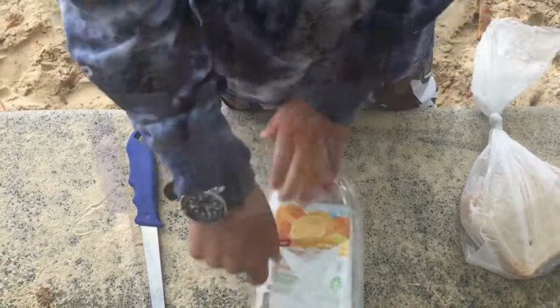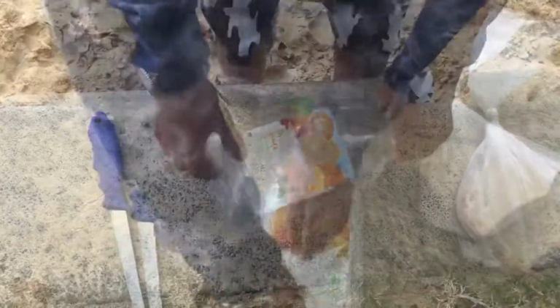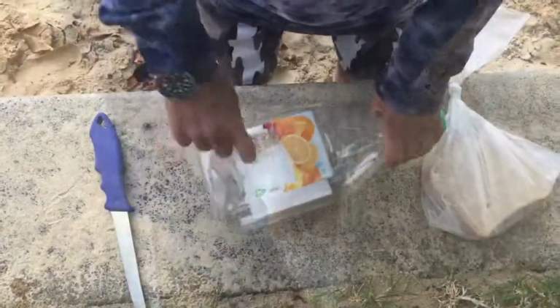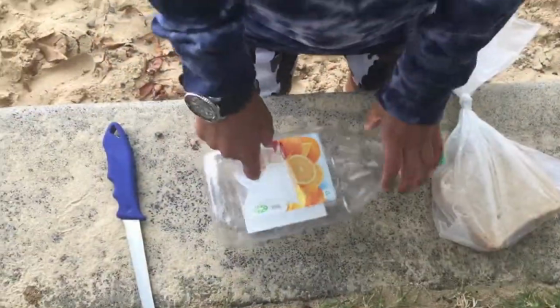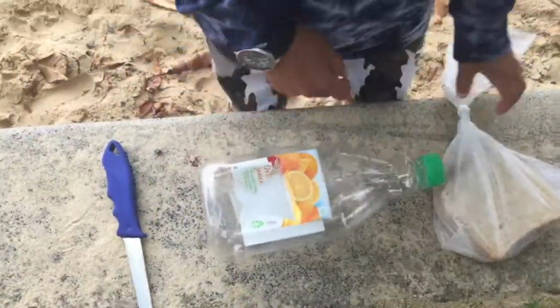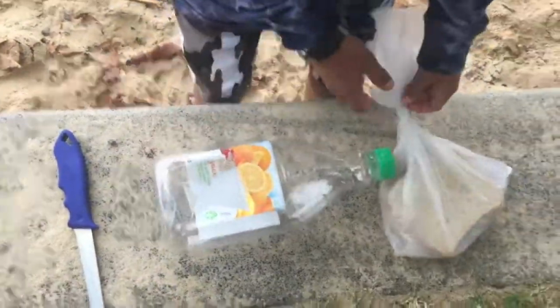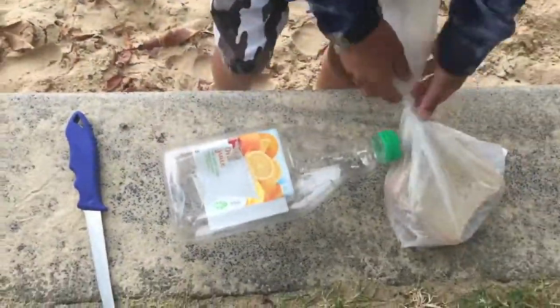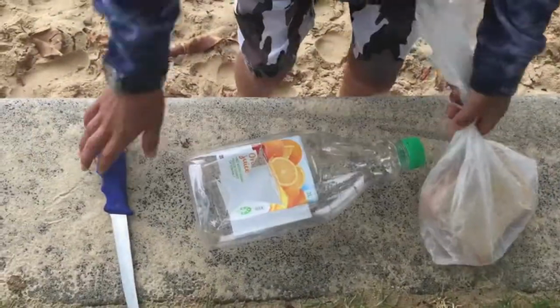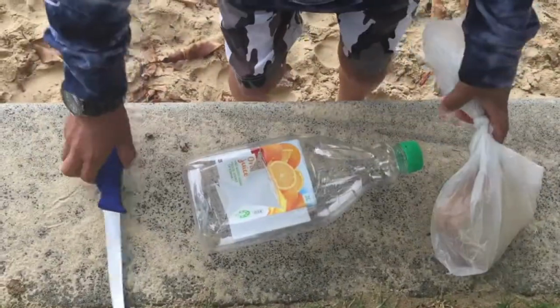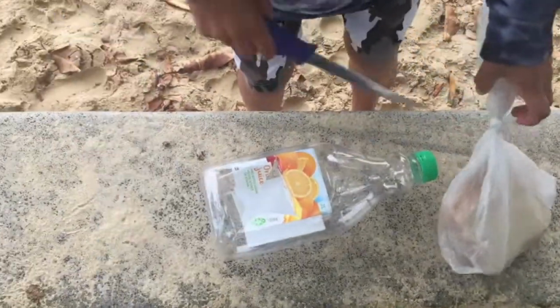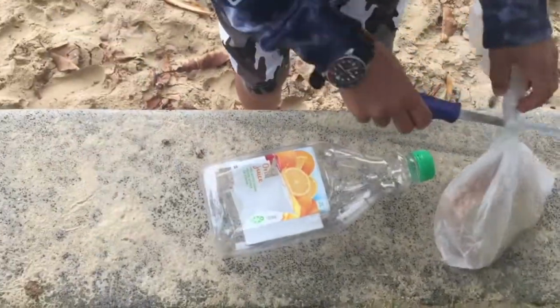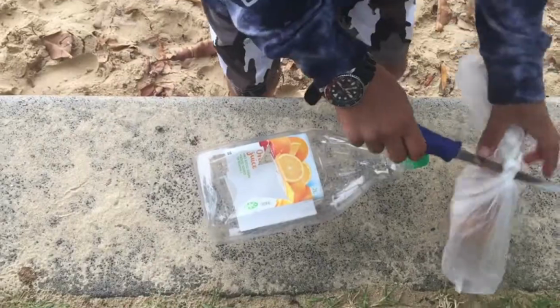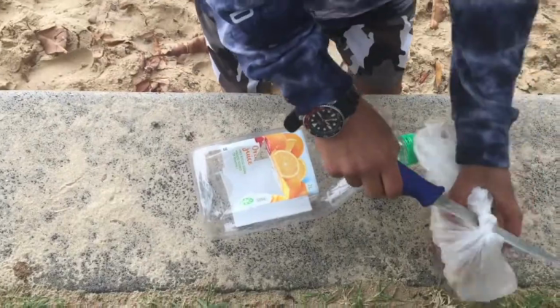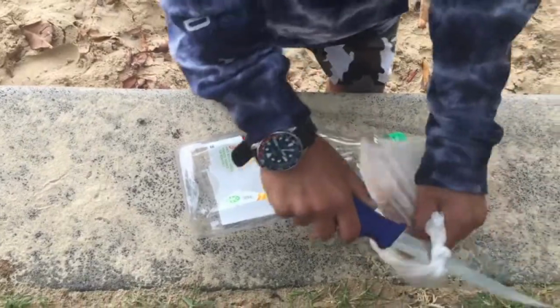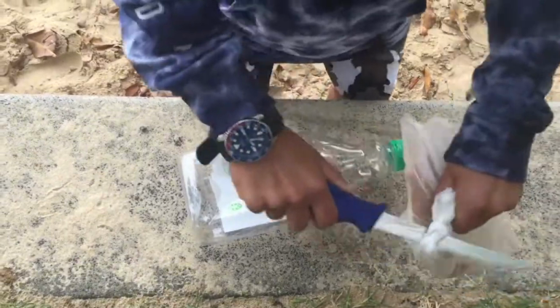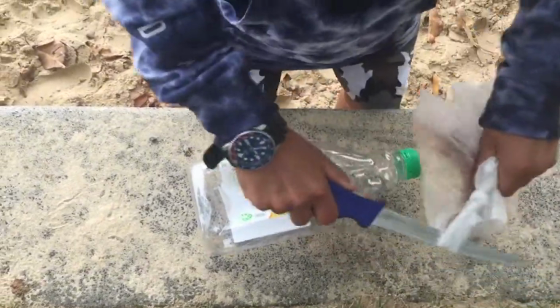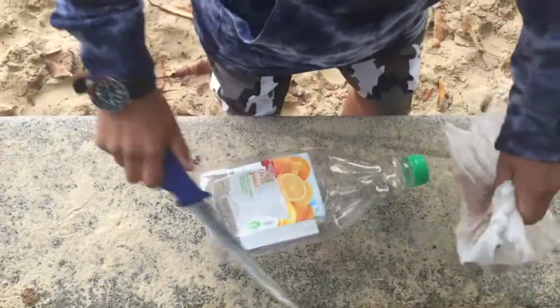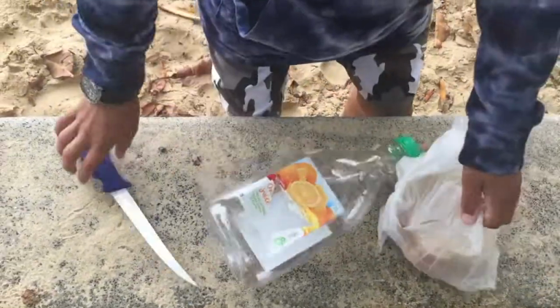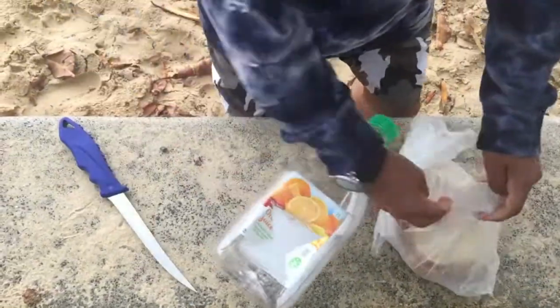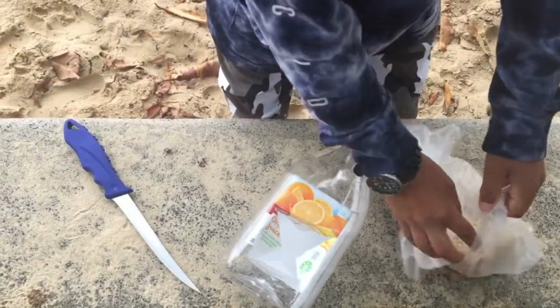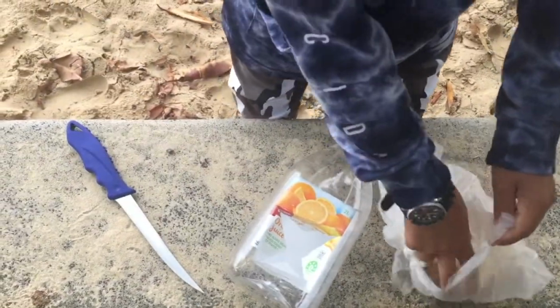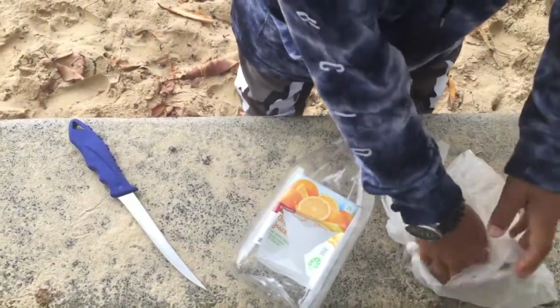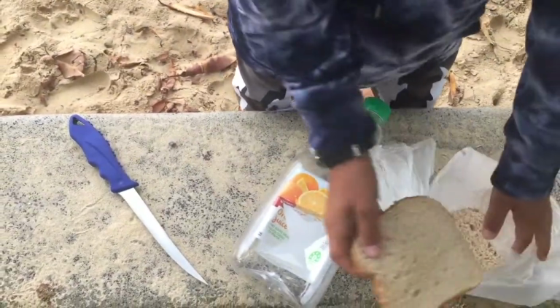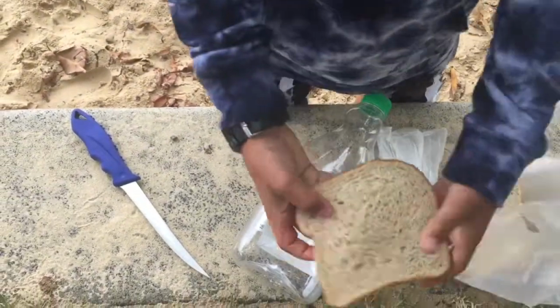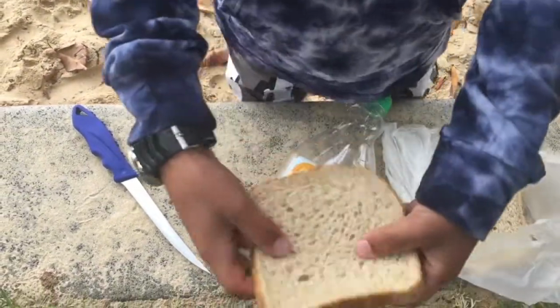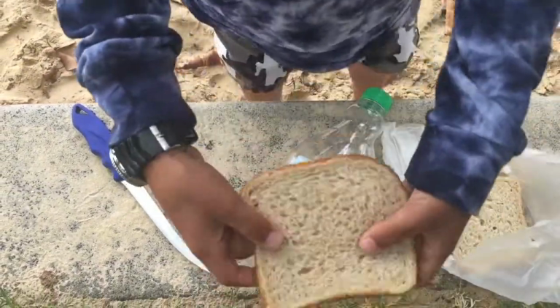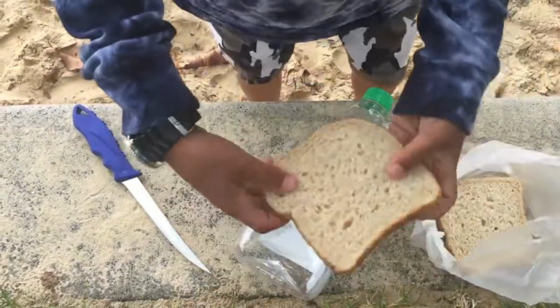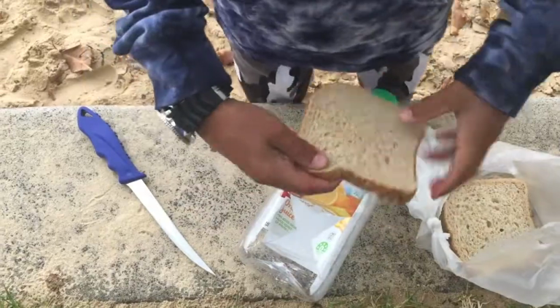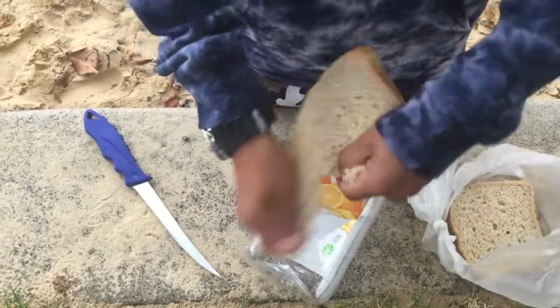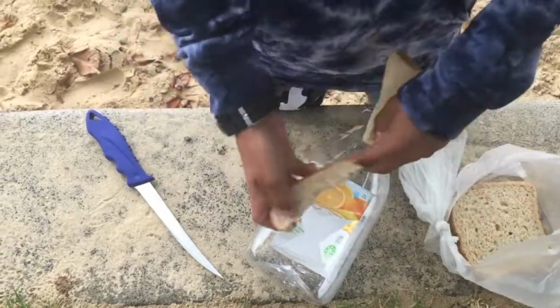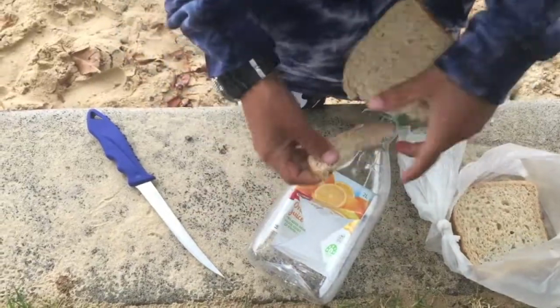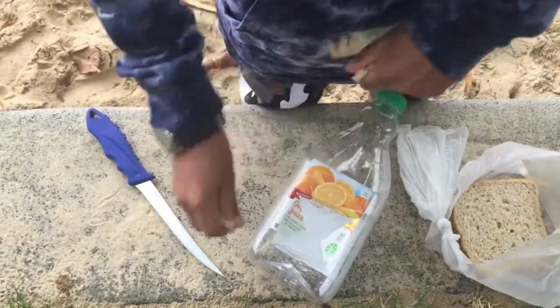So once you've folded these prongs in, you're just going to want to get some bread, and with the bread, you're just going to want to rip it up a lot.